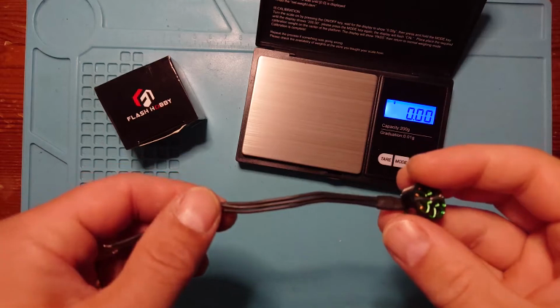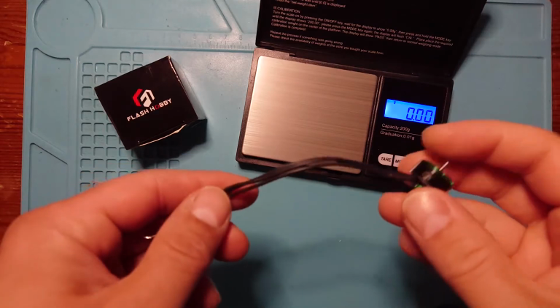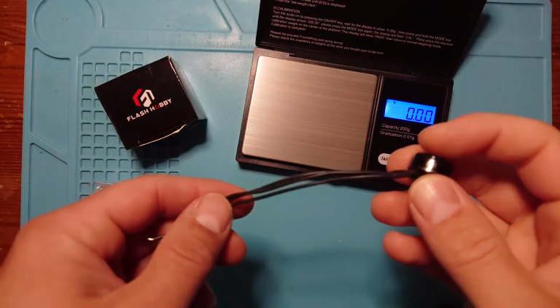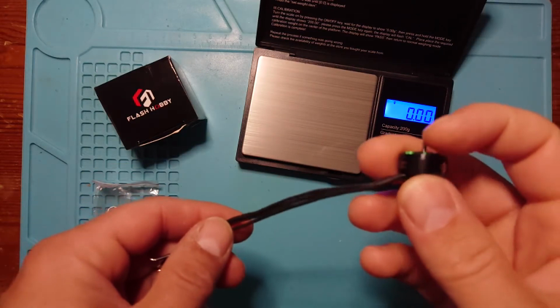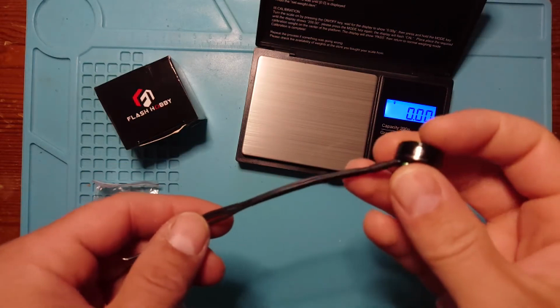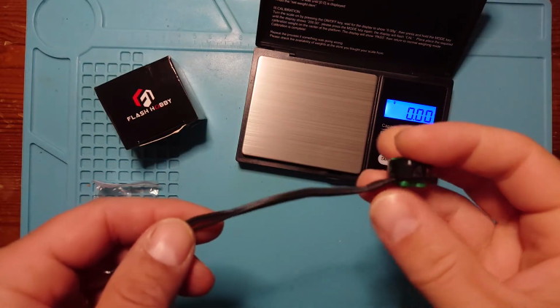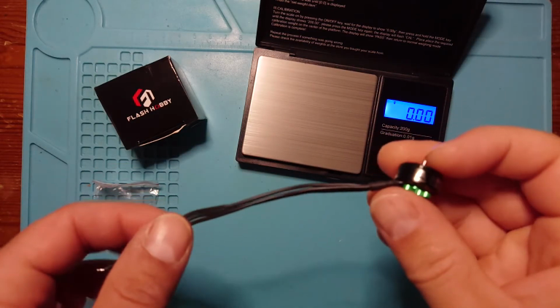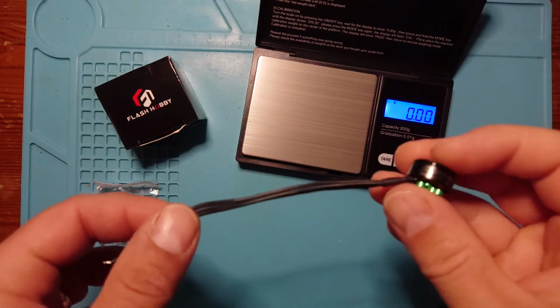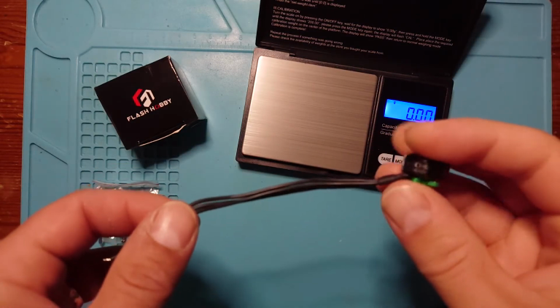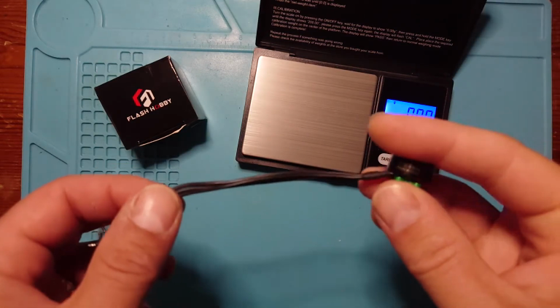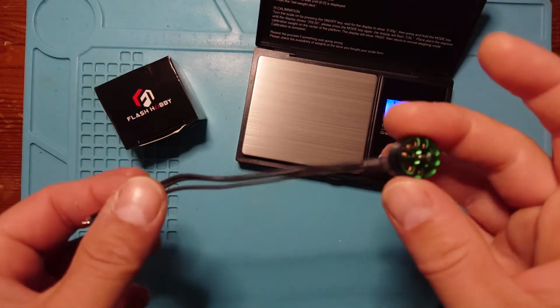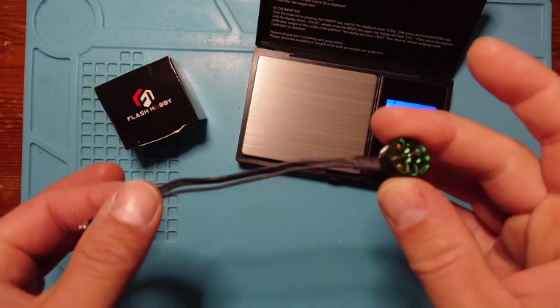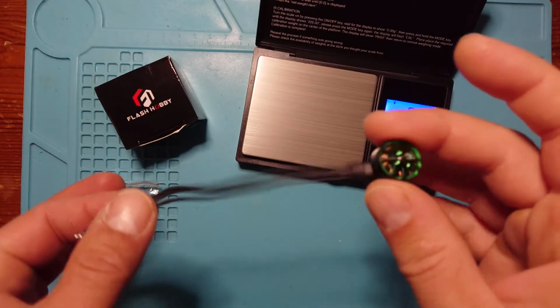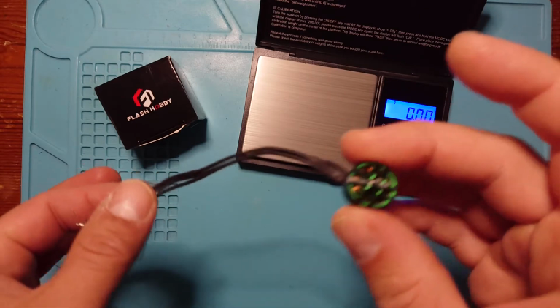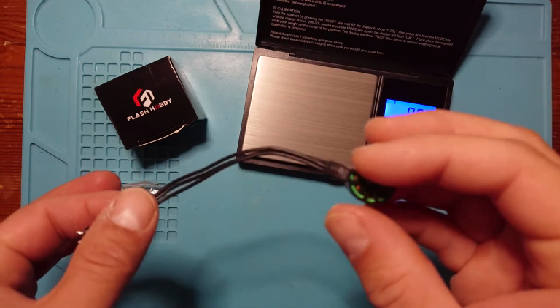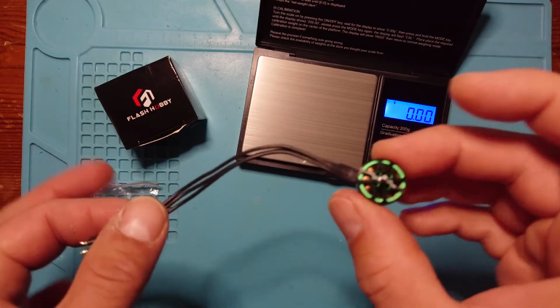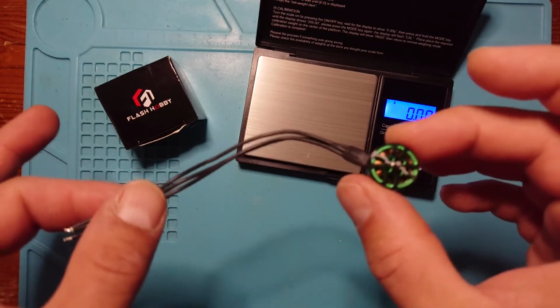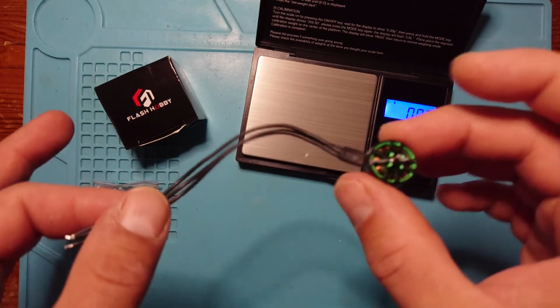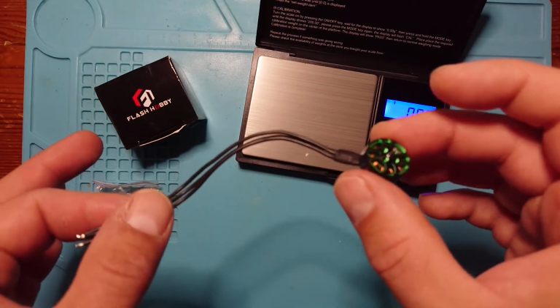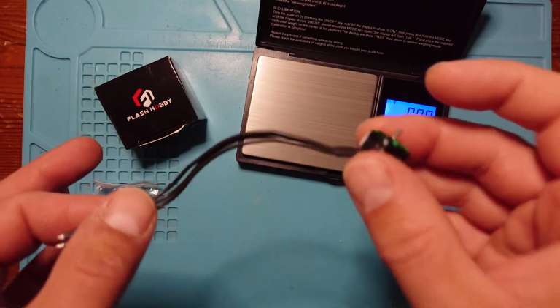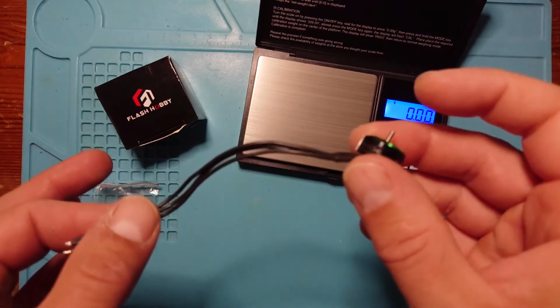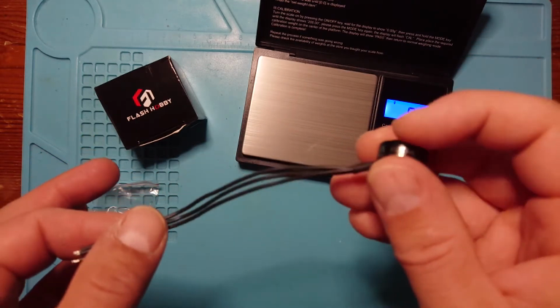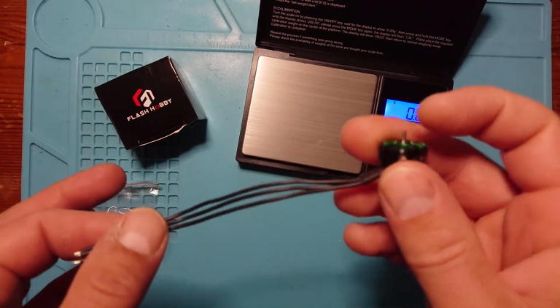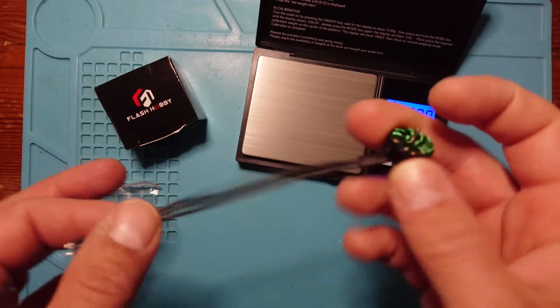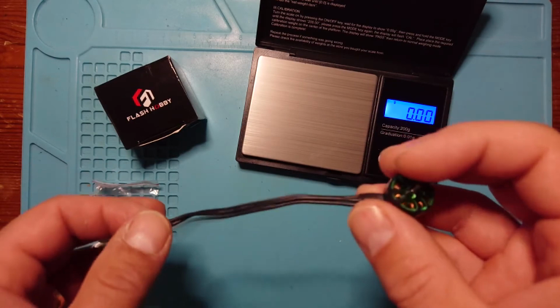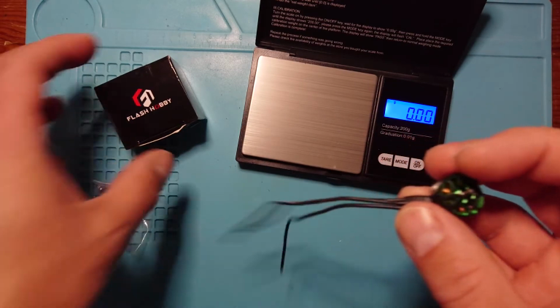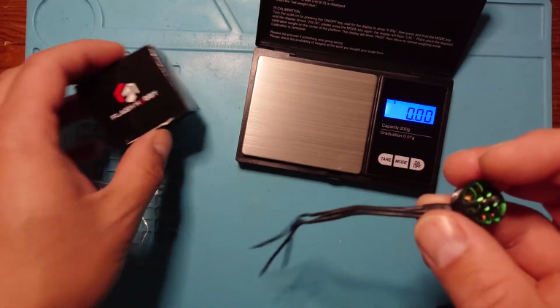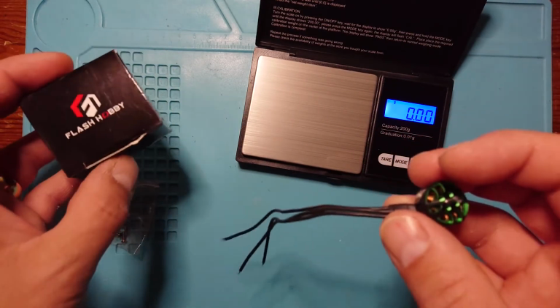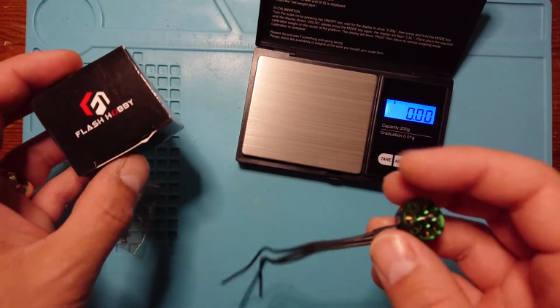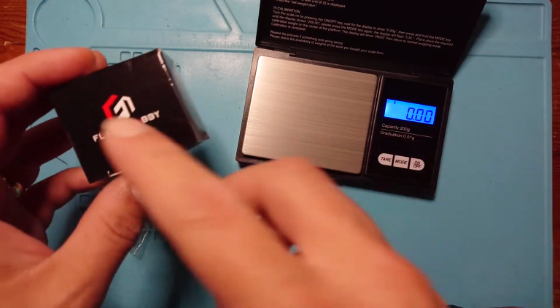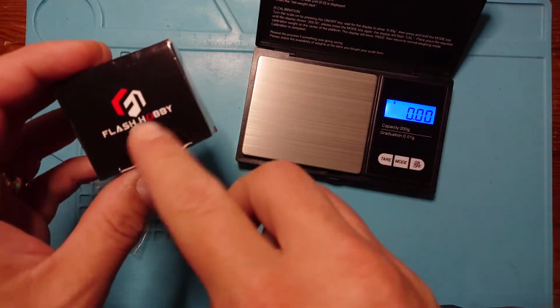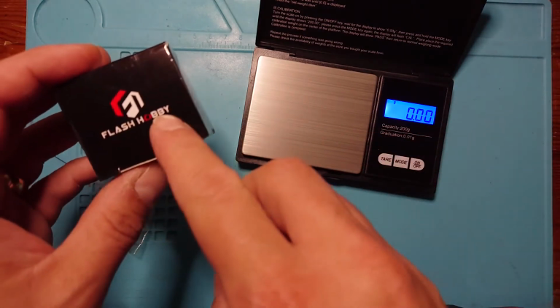Well hello there and welcome back to my channel. Today we're having a look at a little motor that you might want to use in a small three-inch toothpick or twig style build, from a new company that I've not really had any experience with in the past — and that's a company called Flash Hobby.